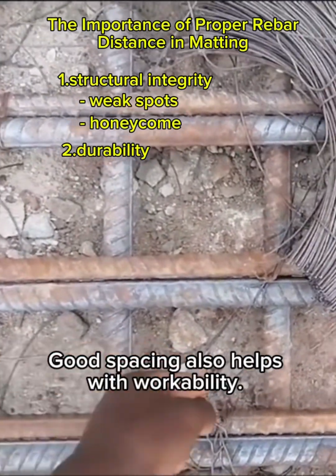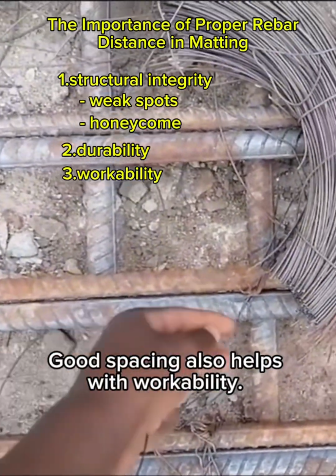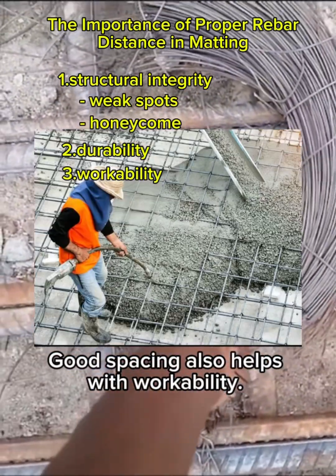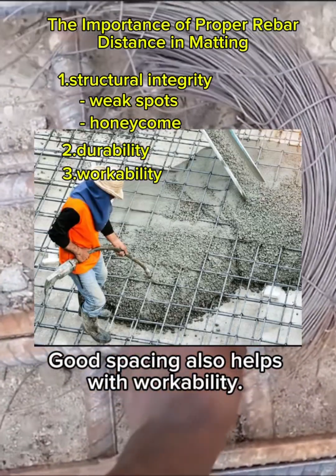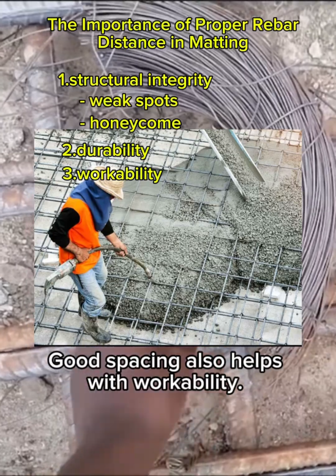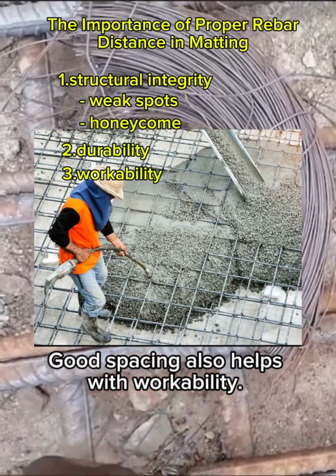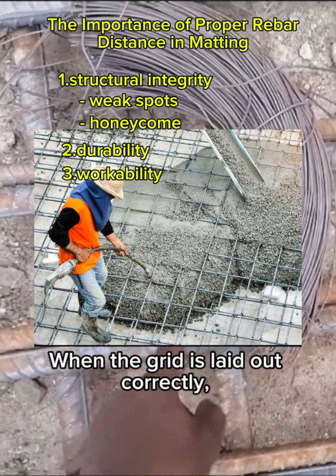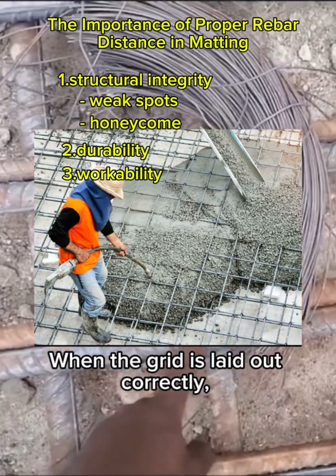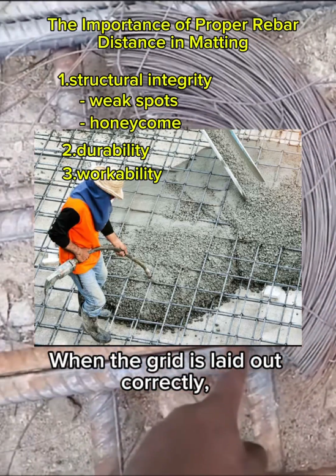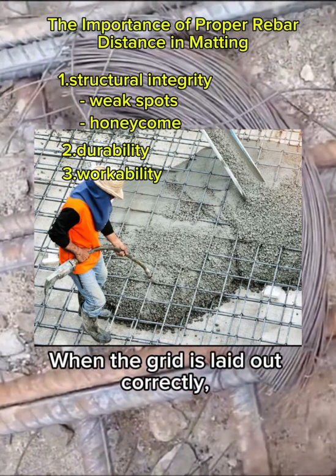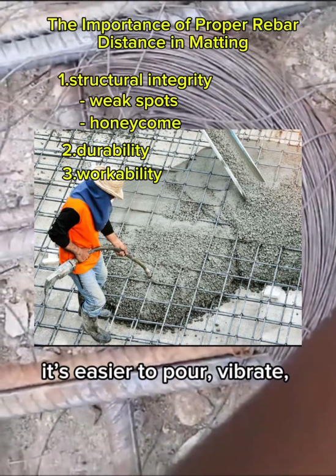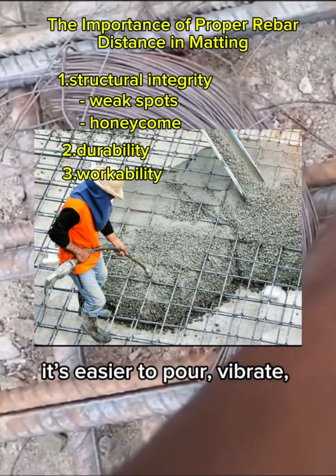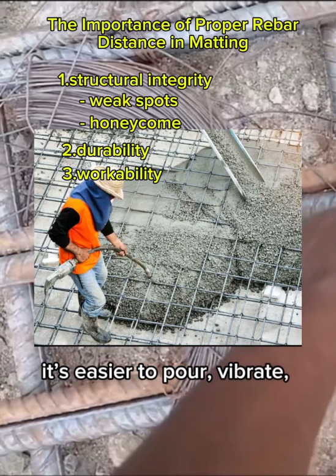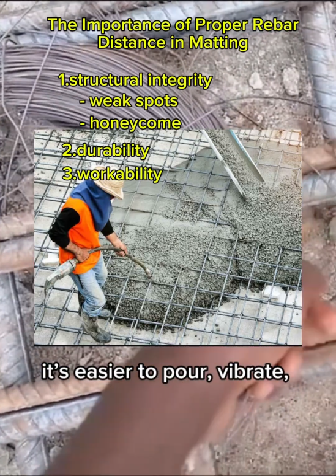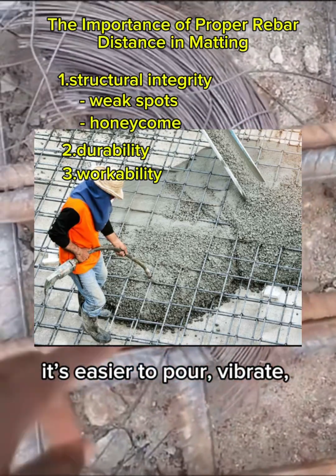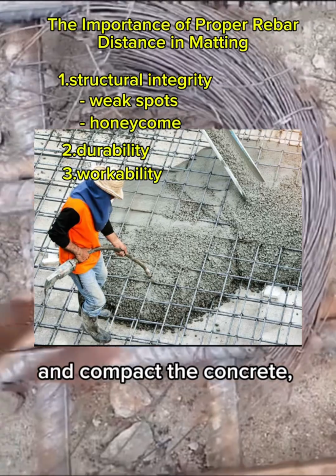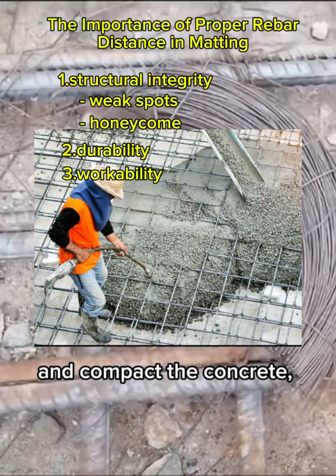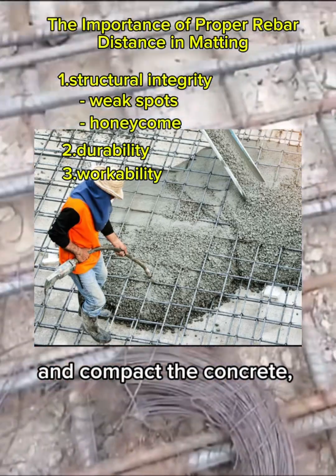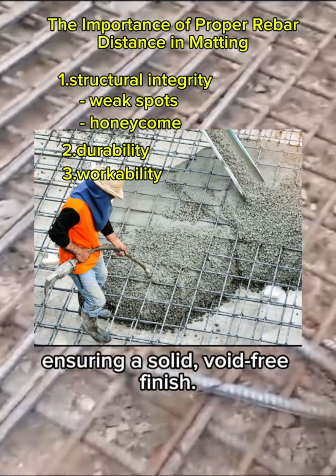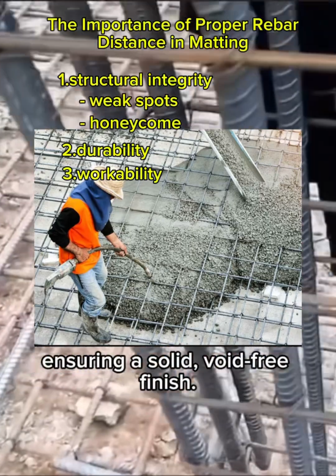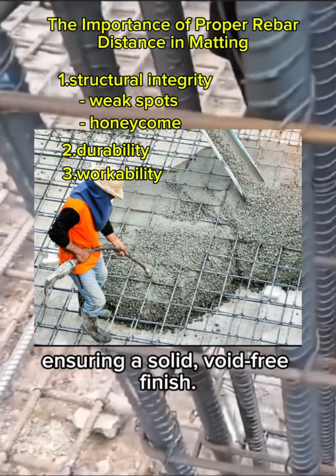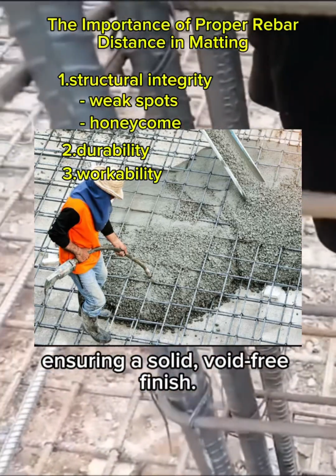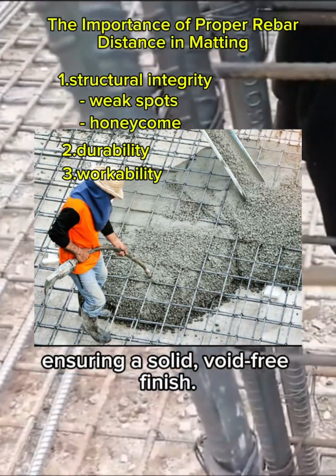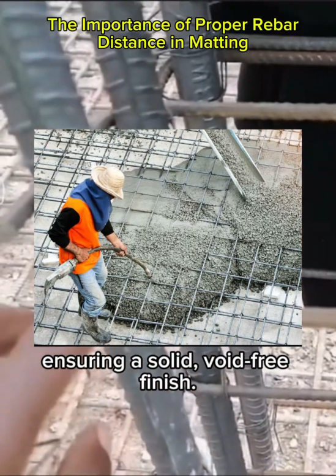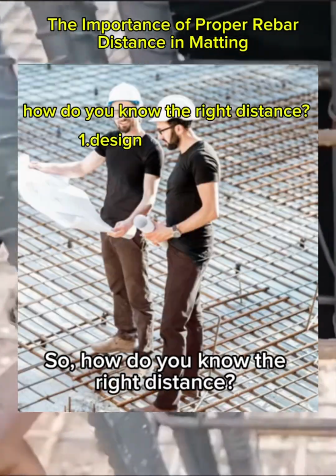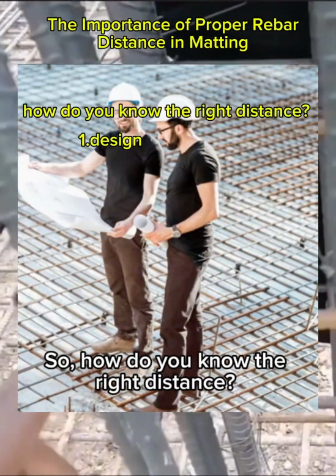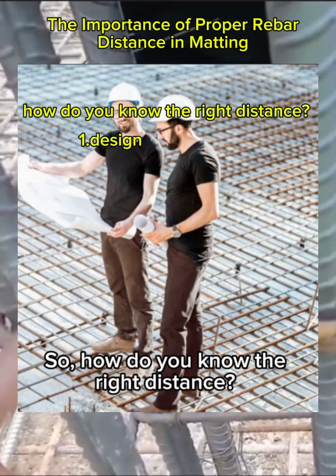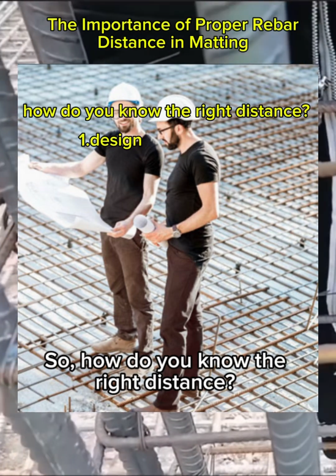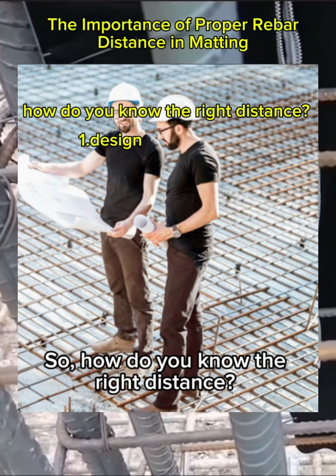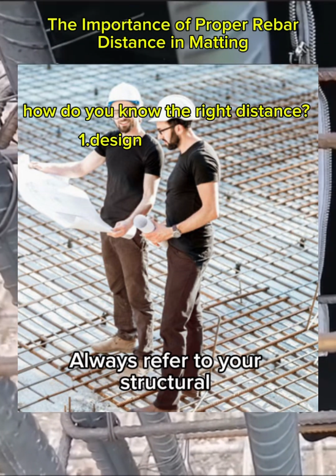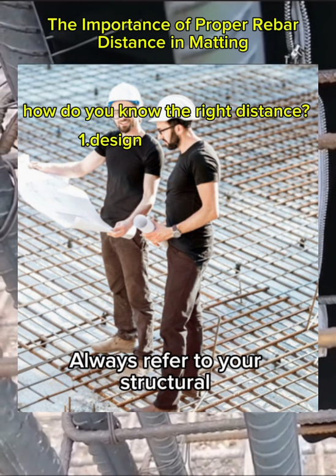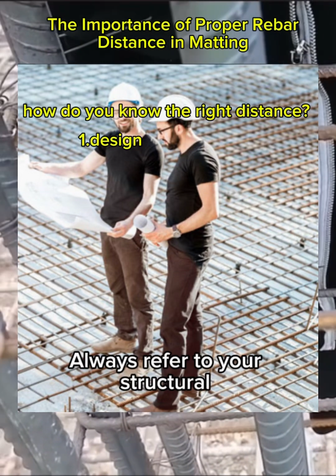Good spacing also helps with workability. When the grid is laid out correctly, it's easier to pour, vibrate, and compact the concrete, ensuring a solid, void-free finish. So how do you know the right distance? Always refer to your structural engineer's design or building codes.